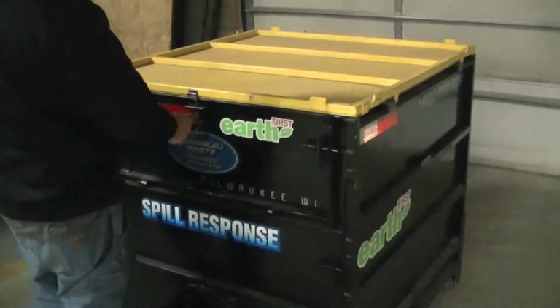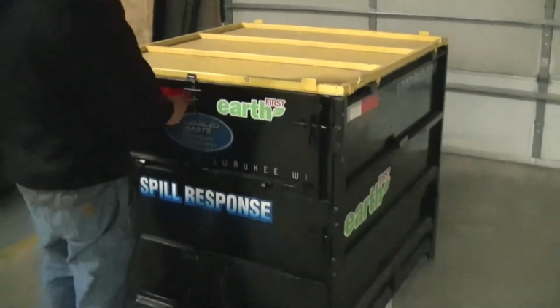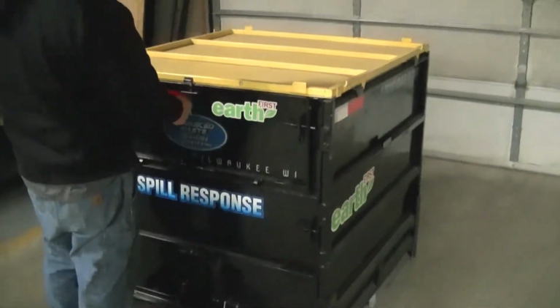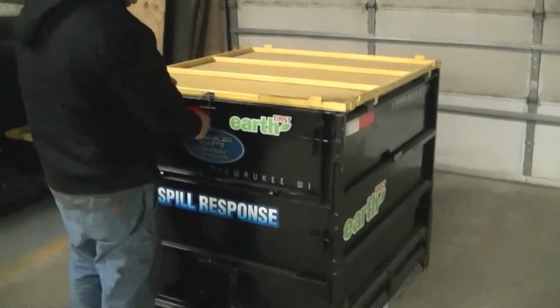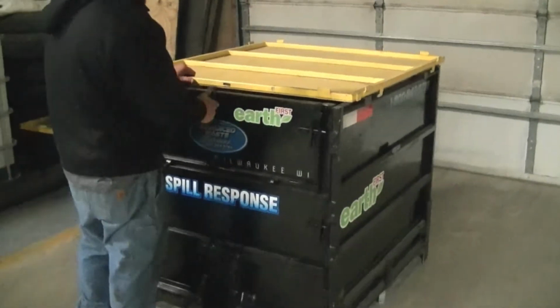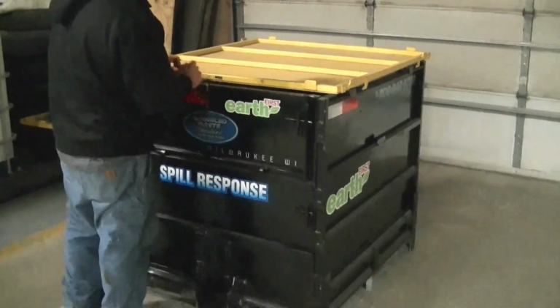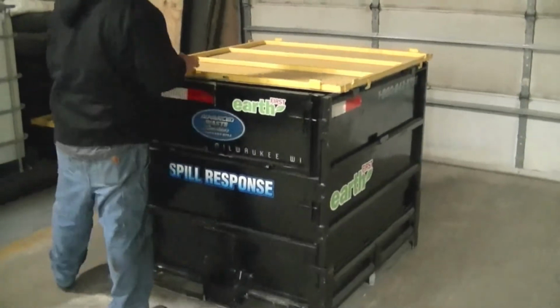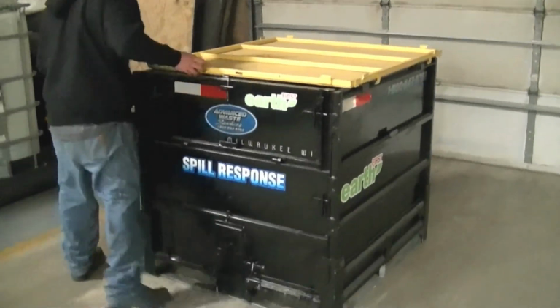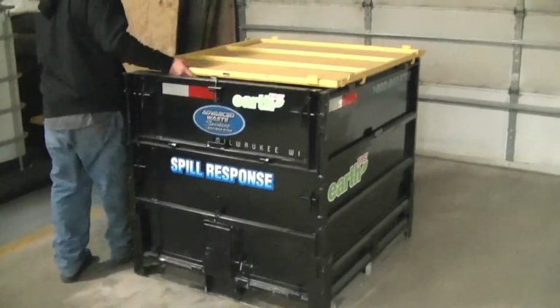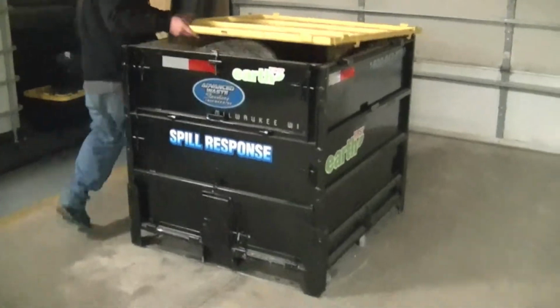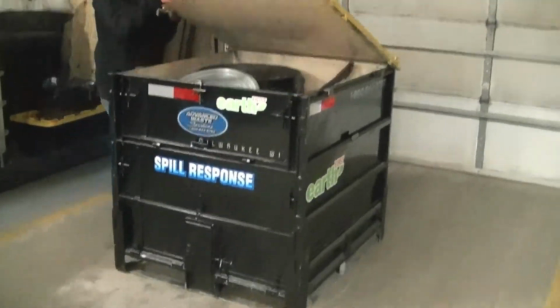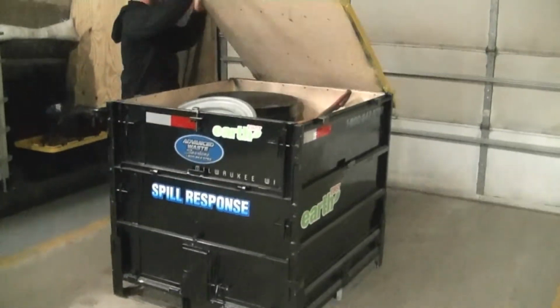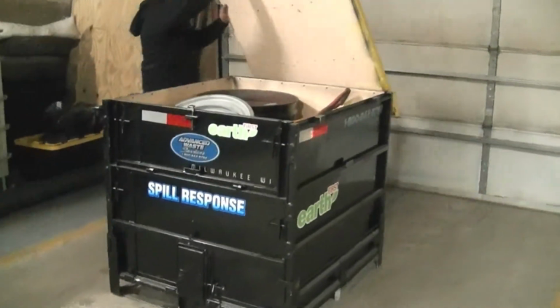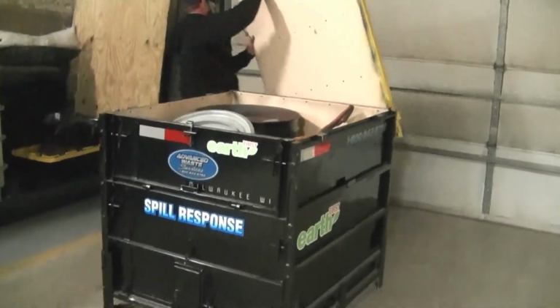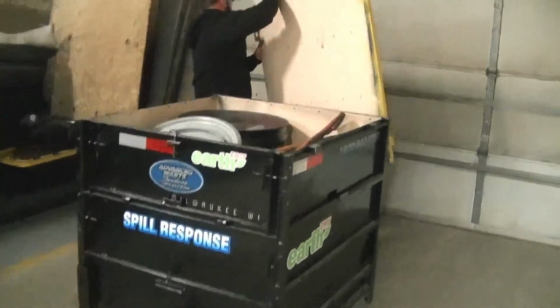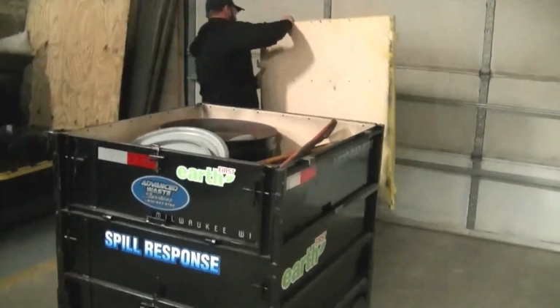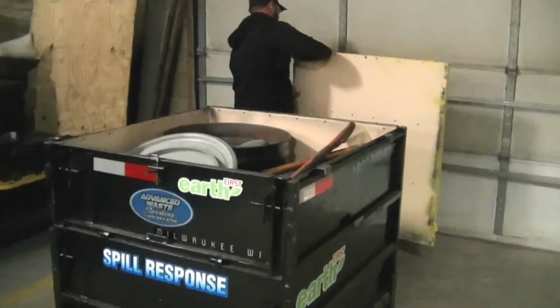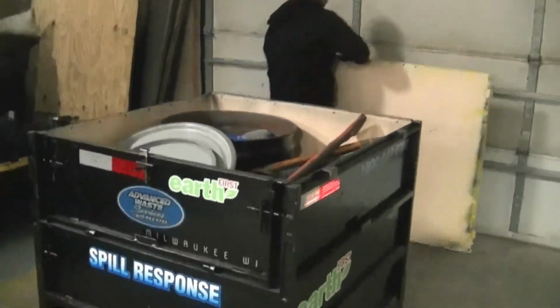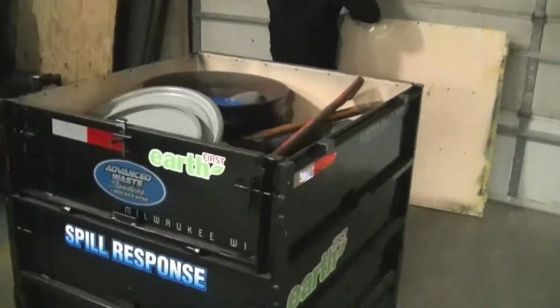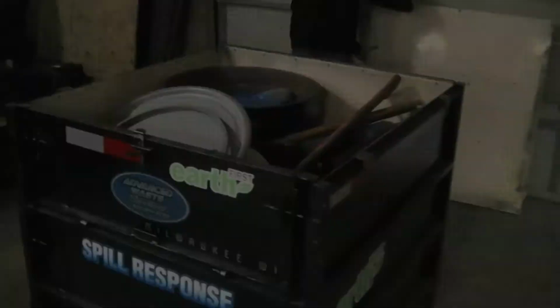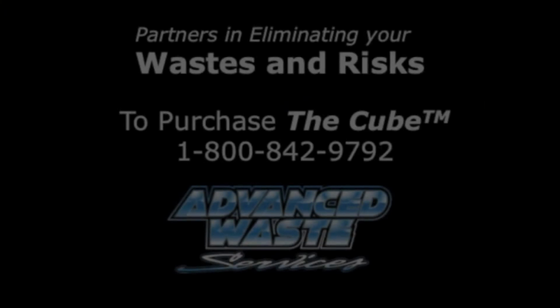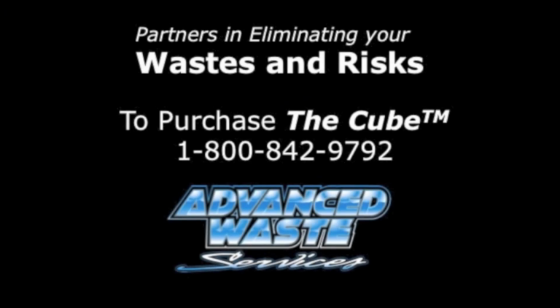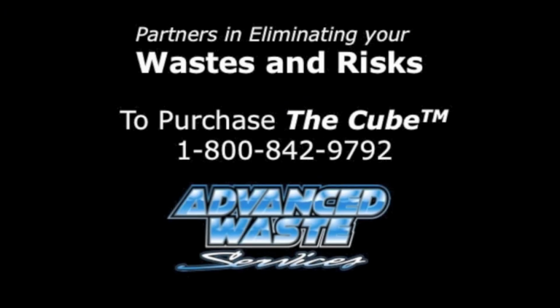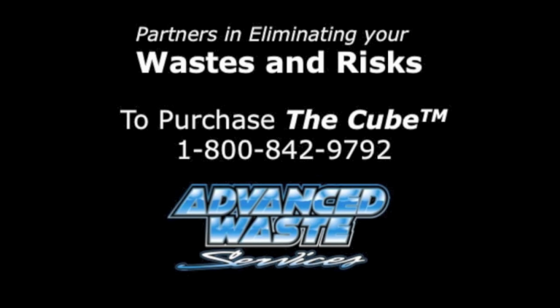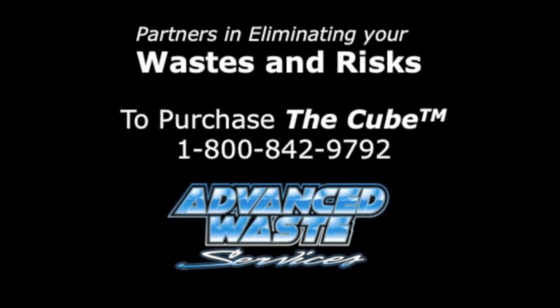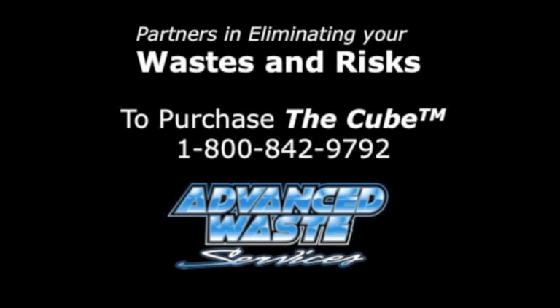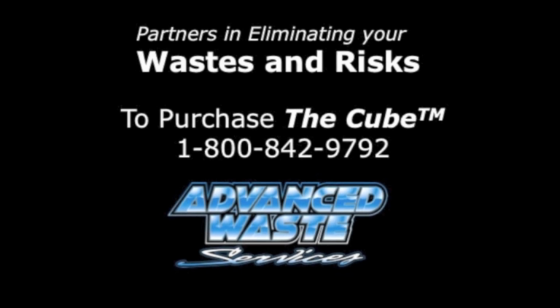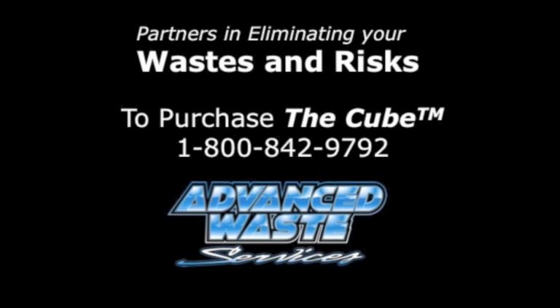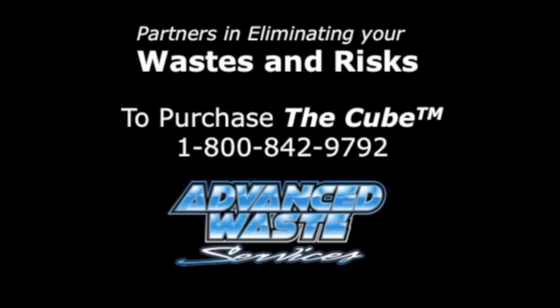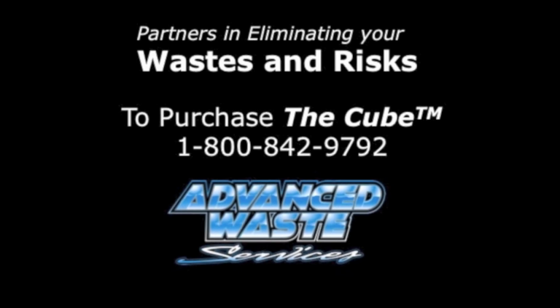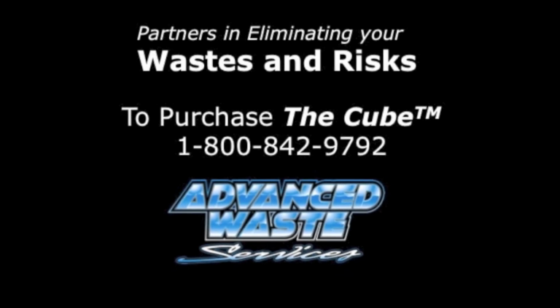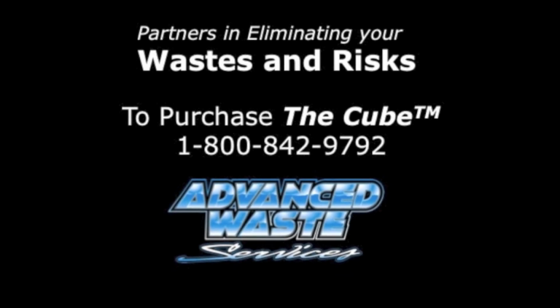What's really important is that companies want ways to eliminate waste and risks, and the cube is a sure way to do it. So when you order your cube, ask yourself: how many wastes and risks will you be eliminating?